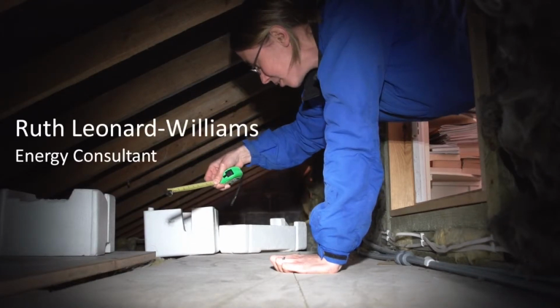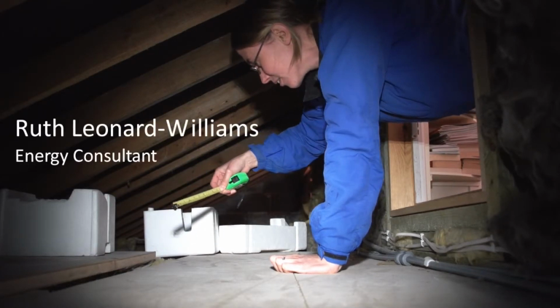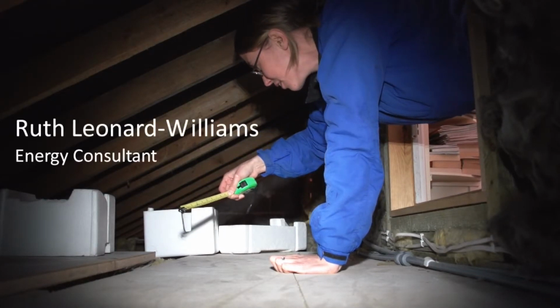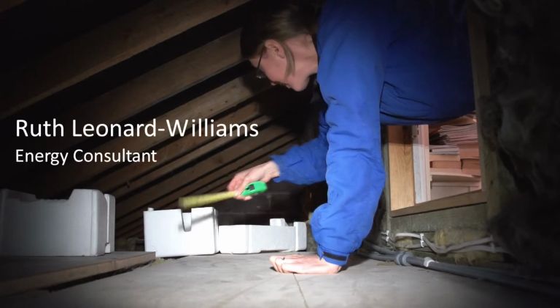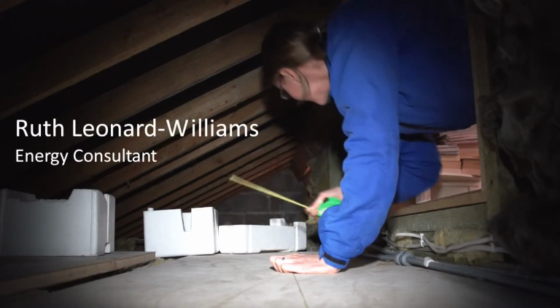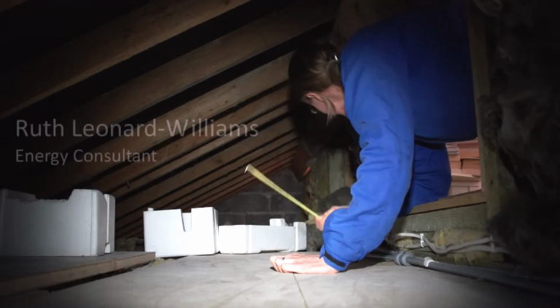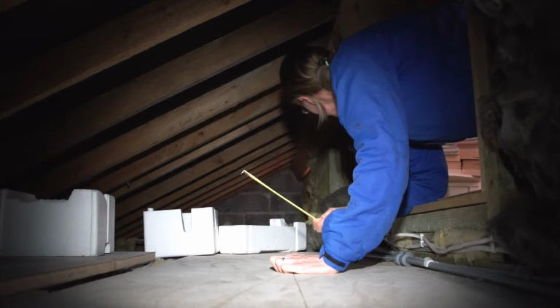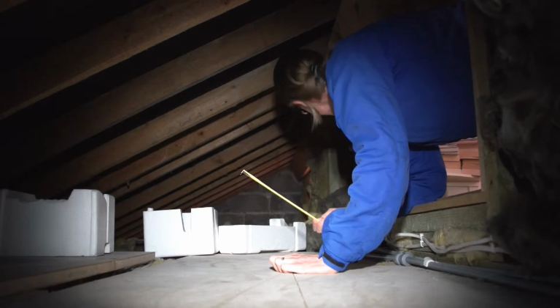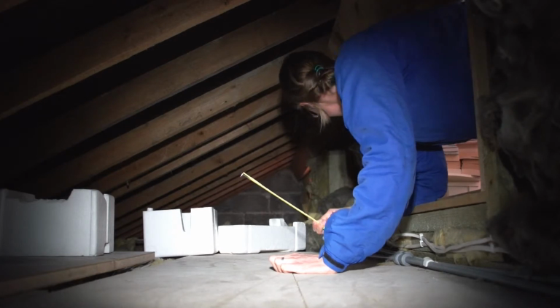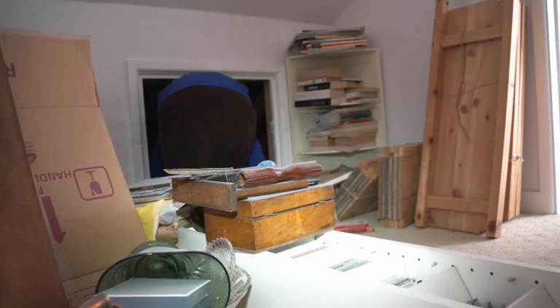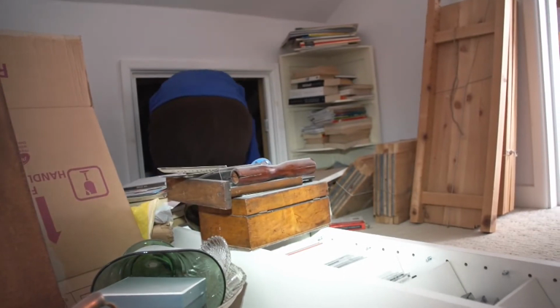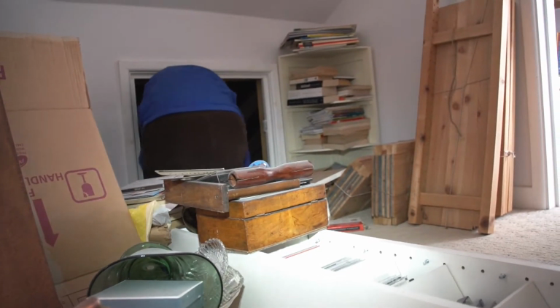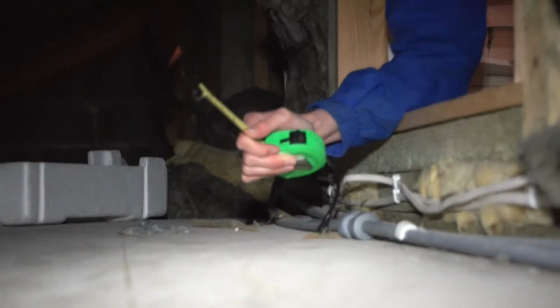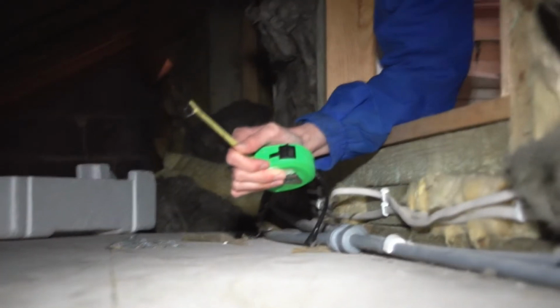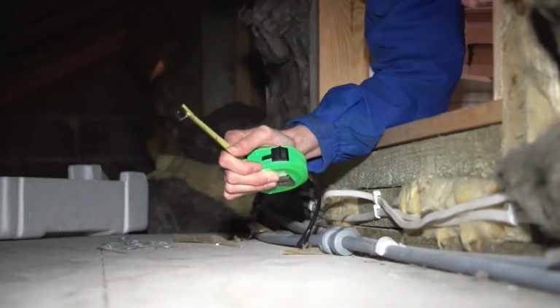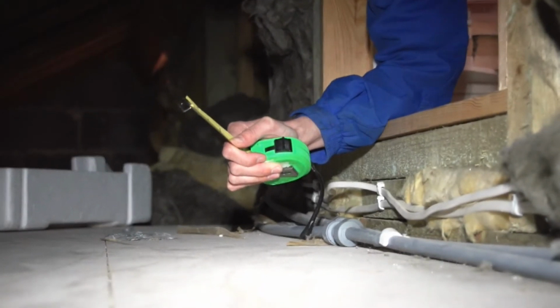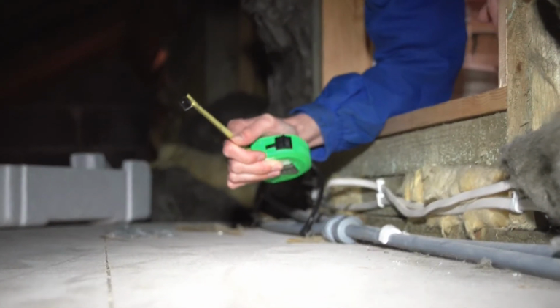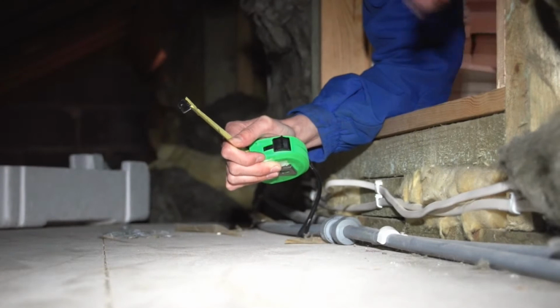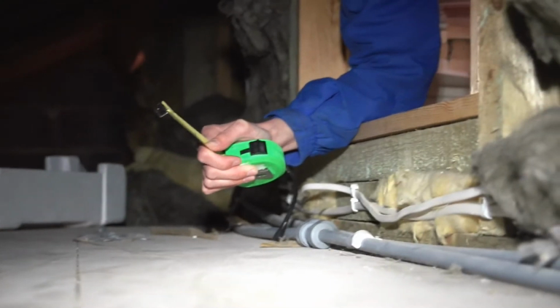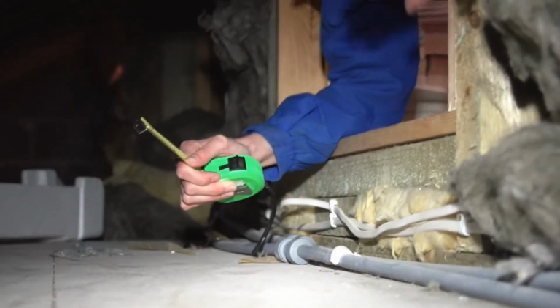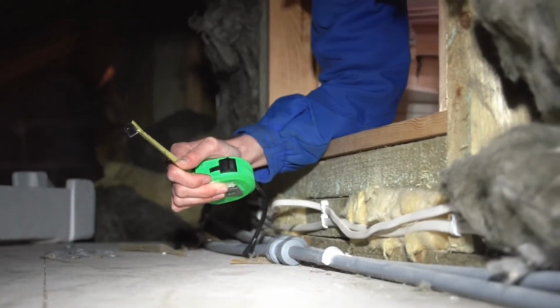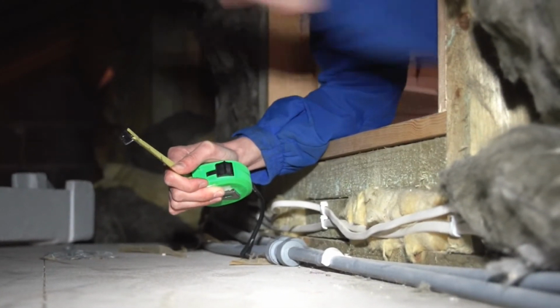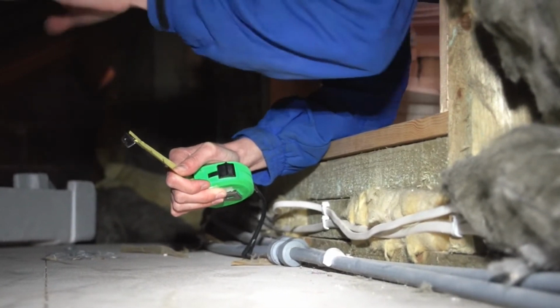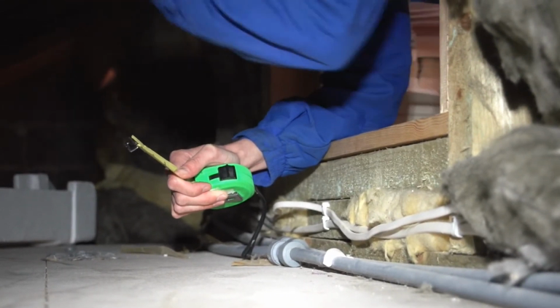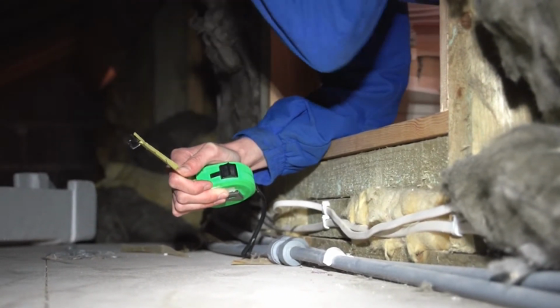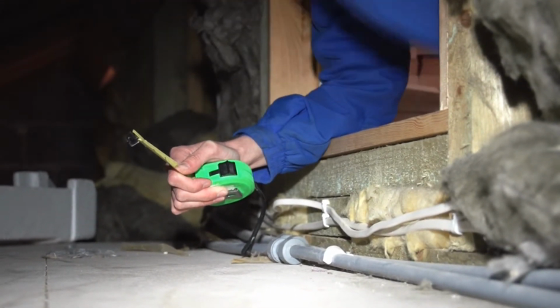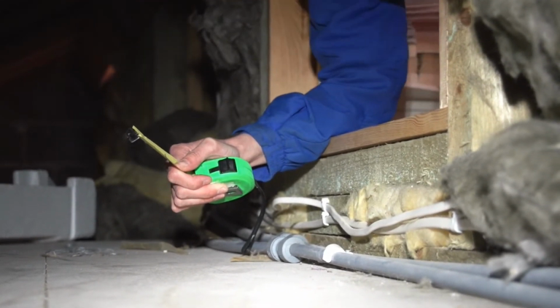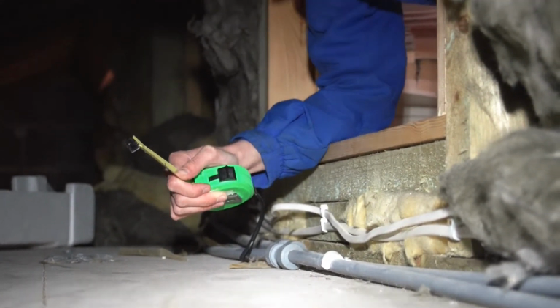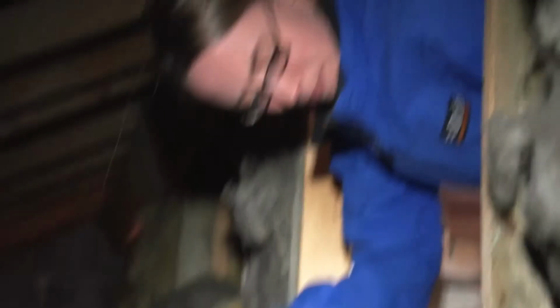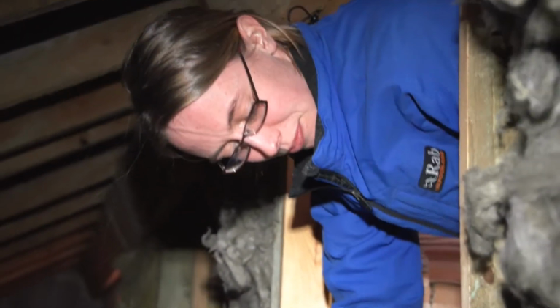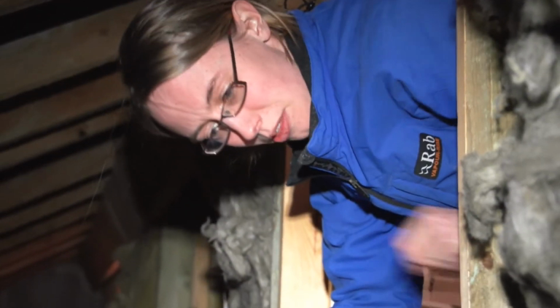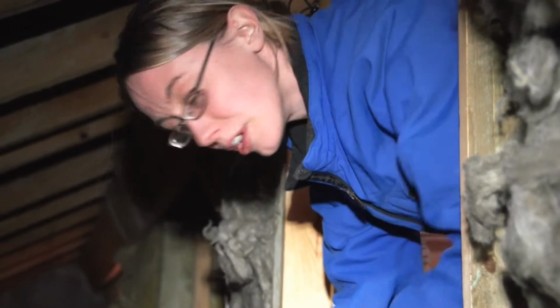Wow, that's nice and thick. They could put some insulation around the loft hatch here because there are probably big drafts coming through from this cold space. So on the back of the board here.